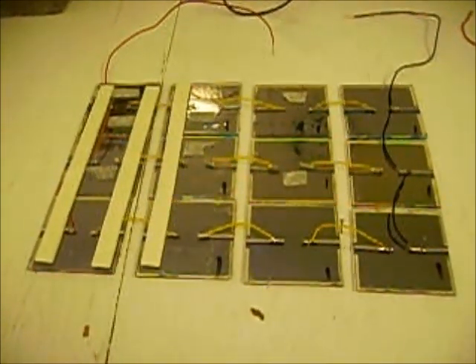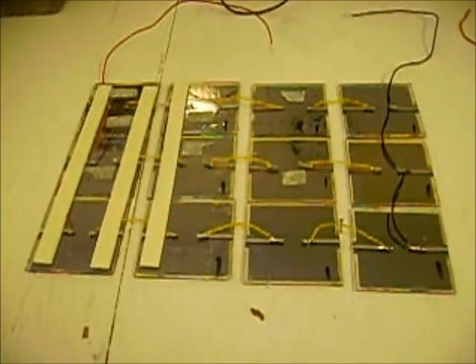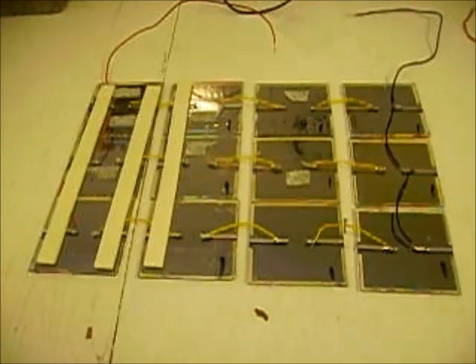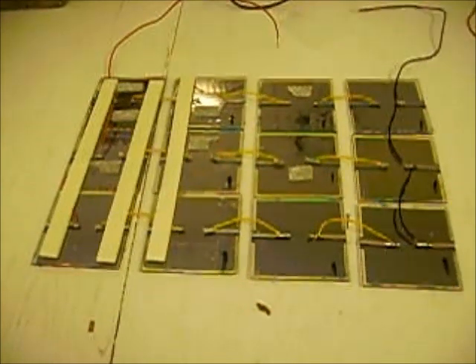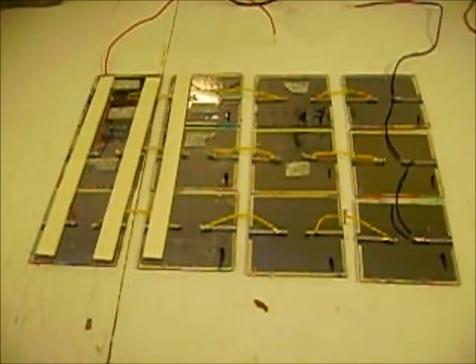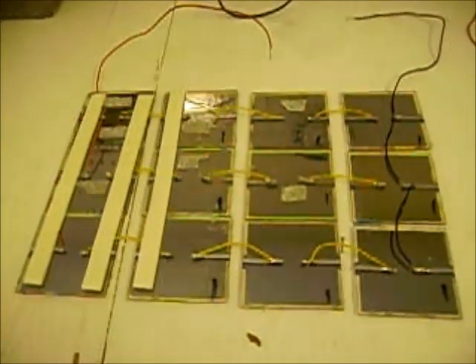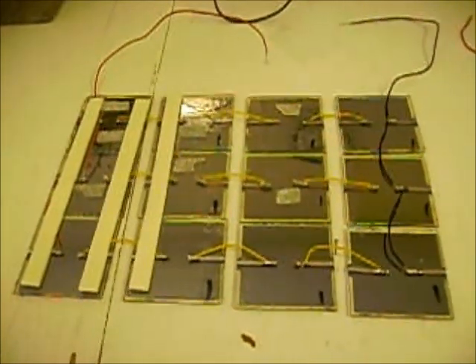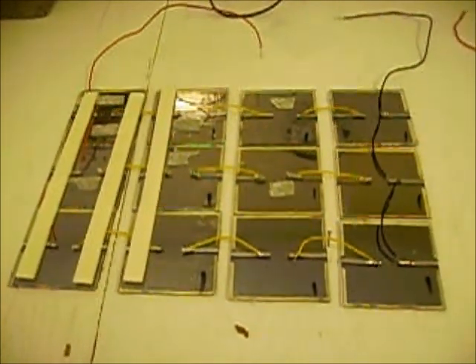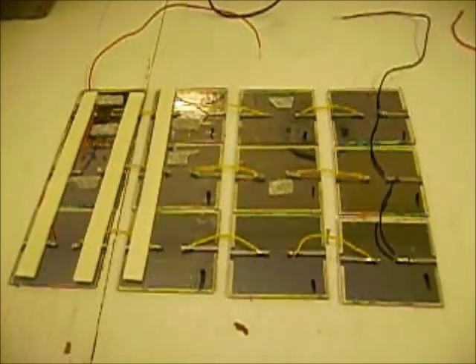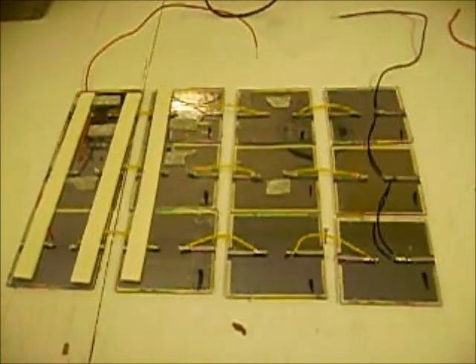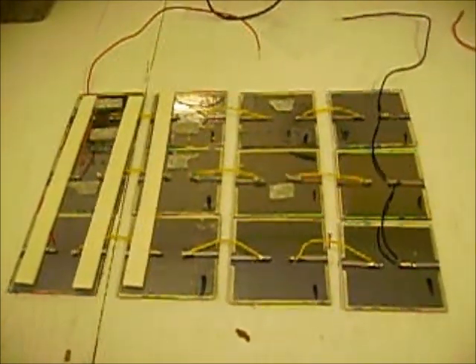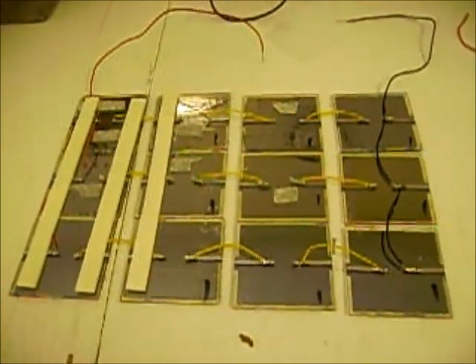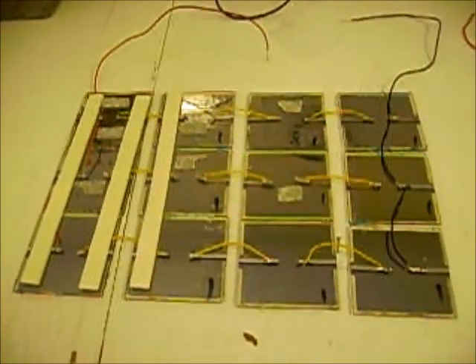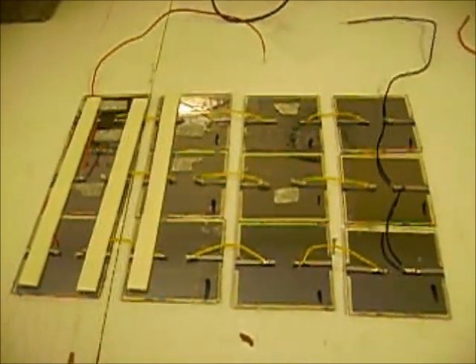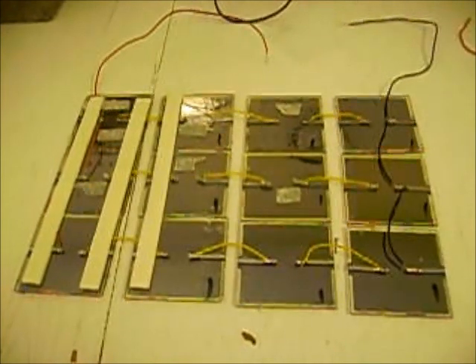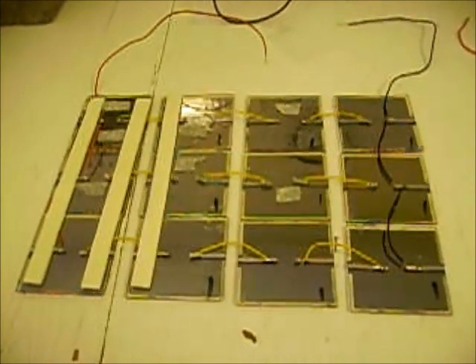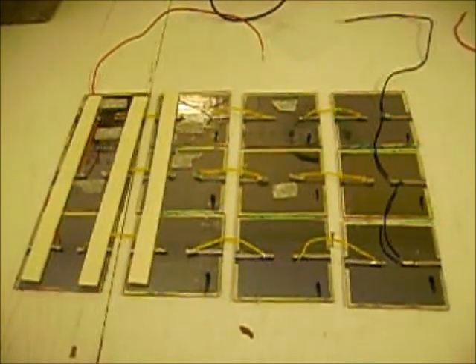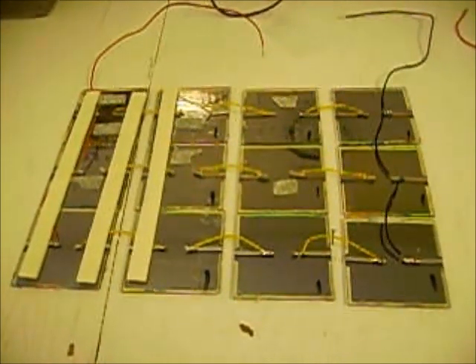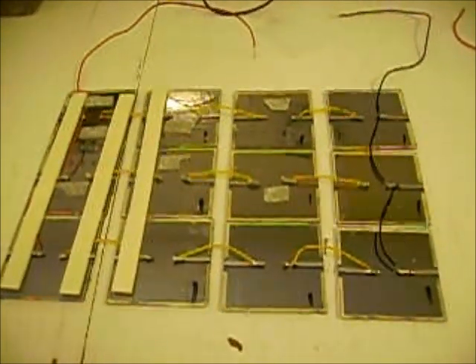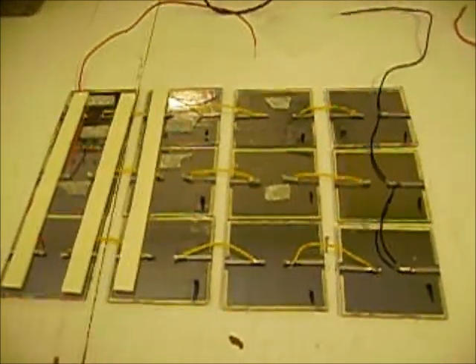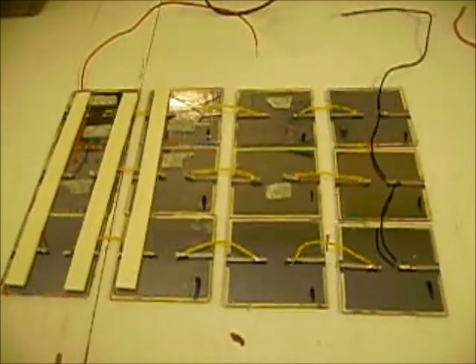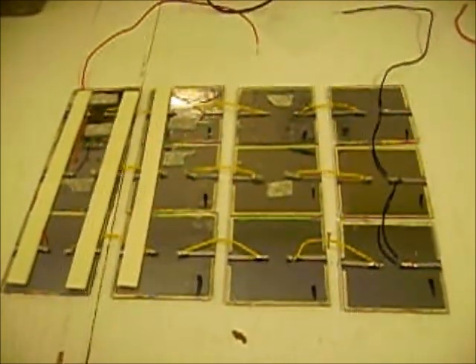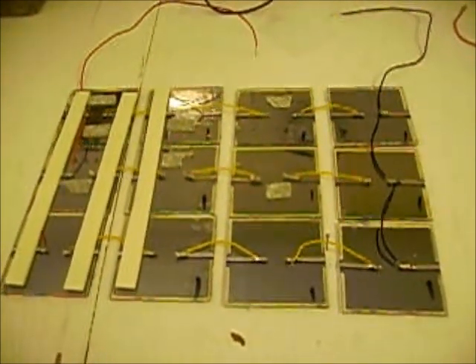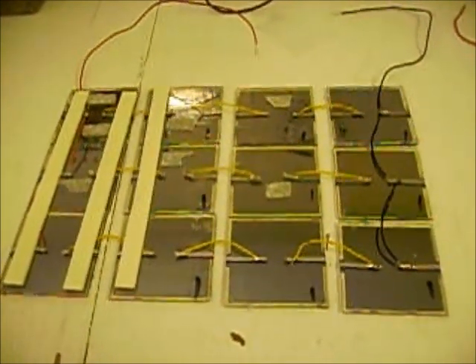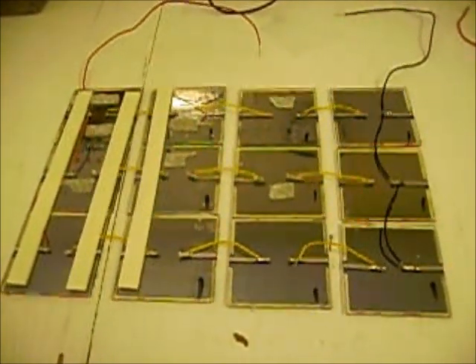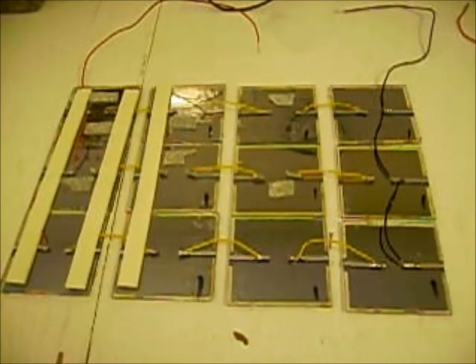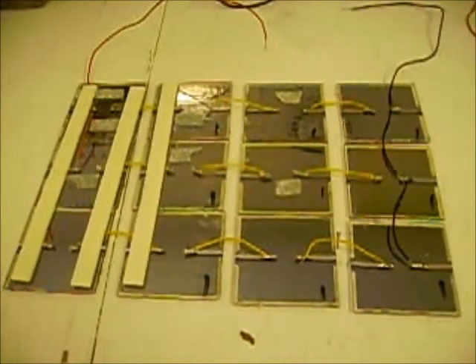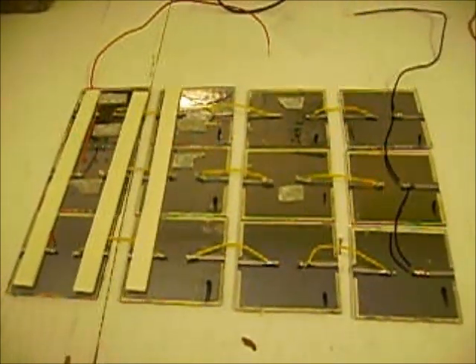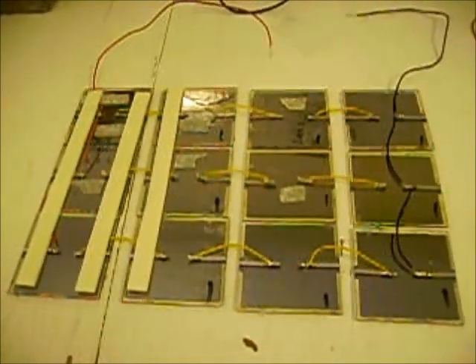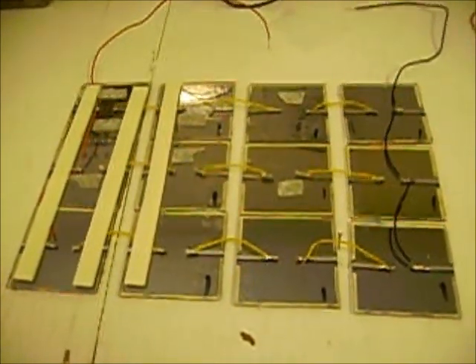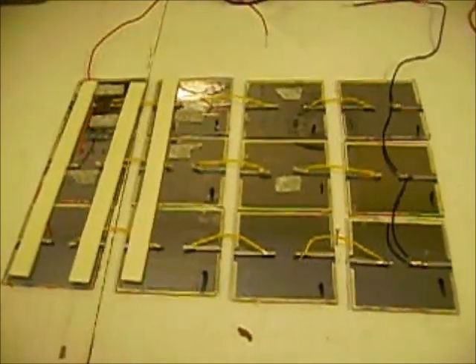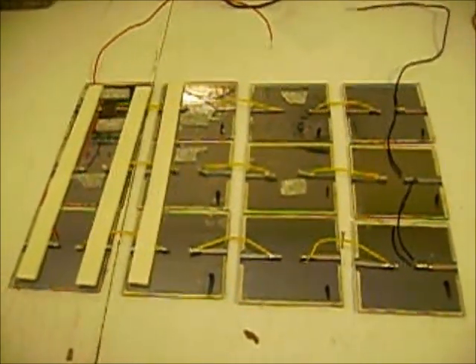When this is all put together it will be a folding solar panel. It should produce between 14 and 15 volts and about four watts of power. Once it is tested I will demonstrate in the sun exactly how much voltage and power it is producing.